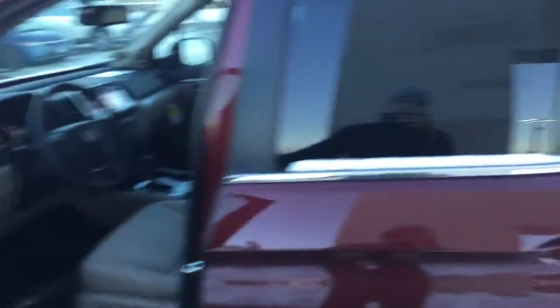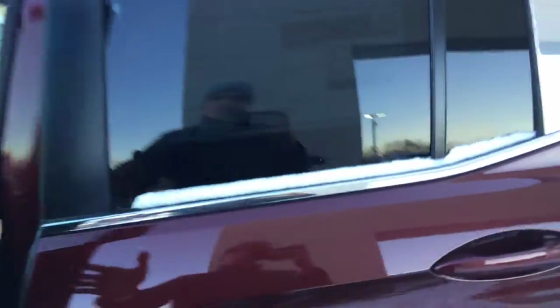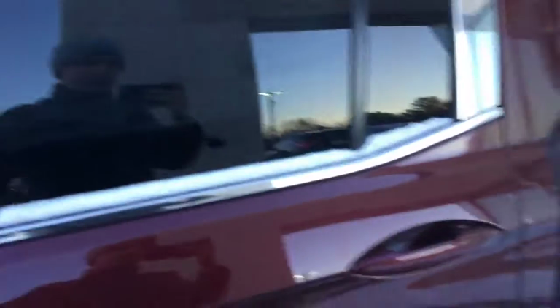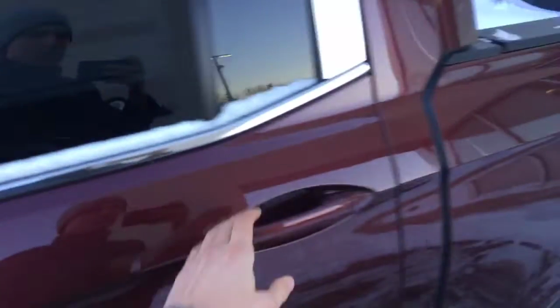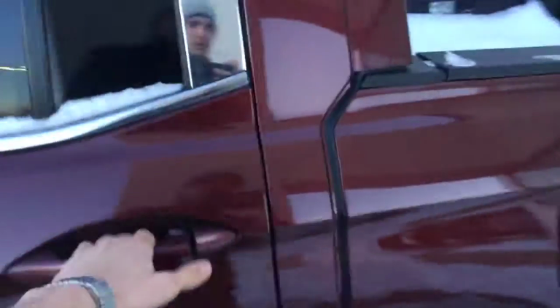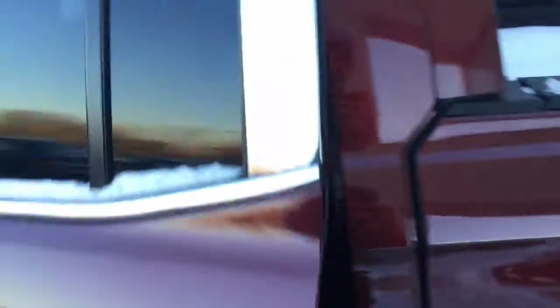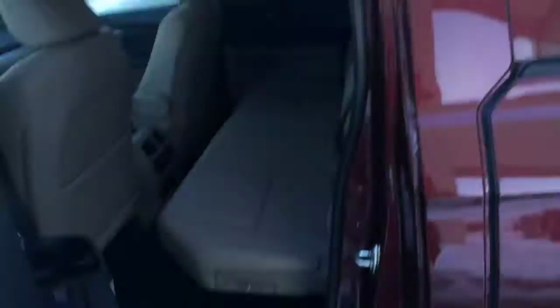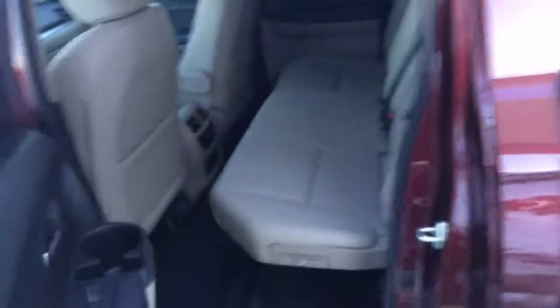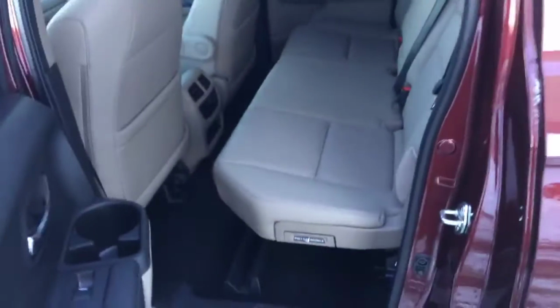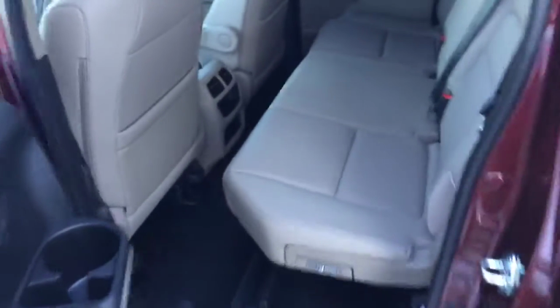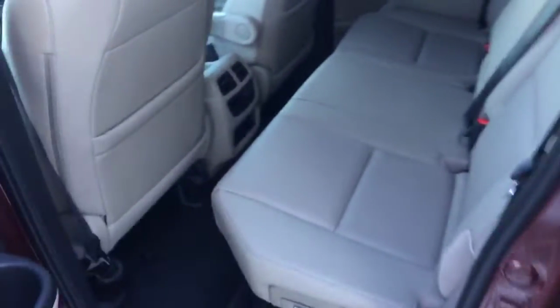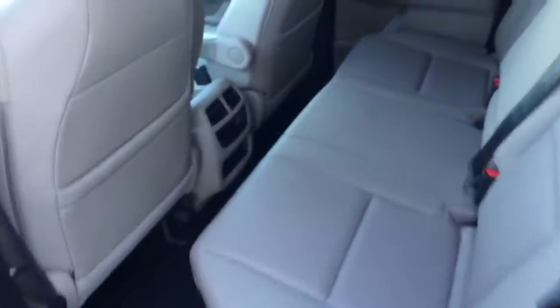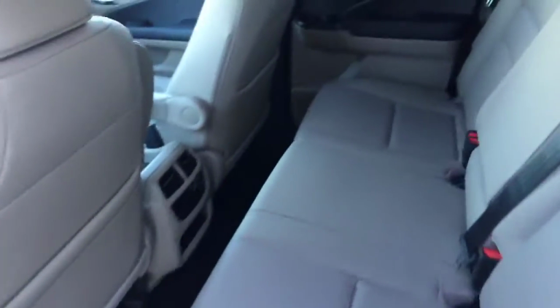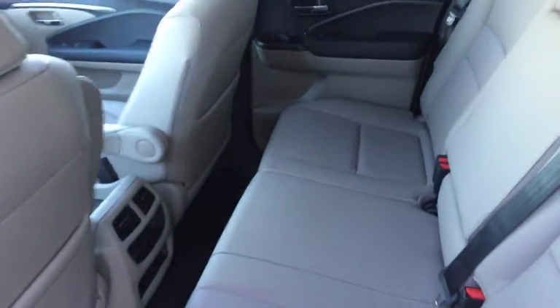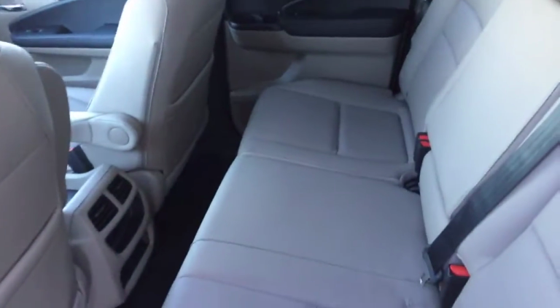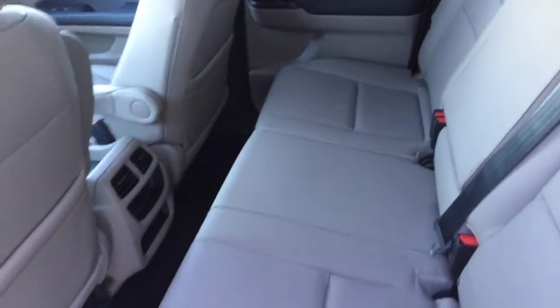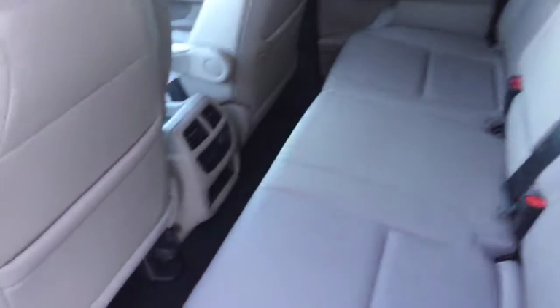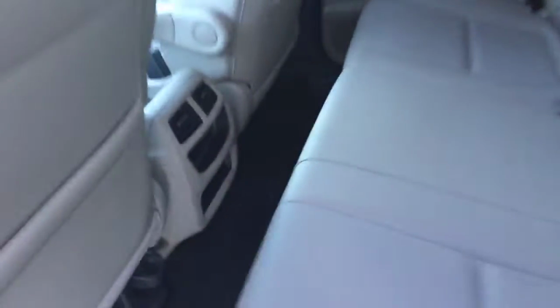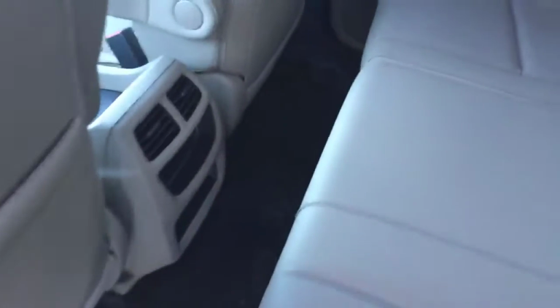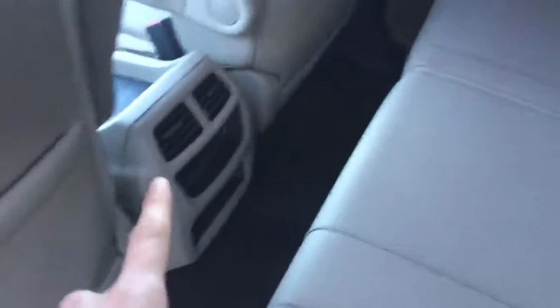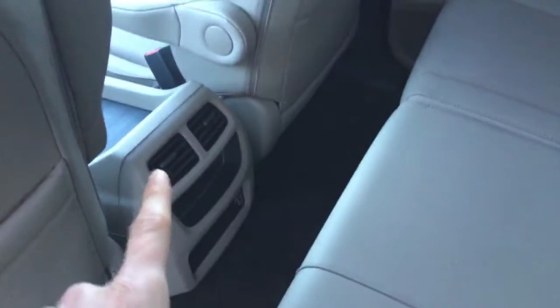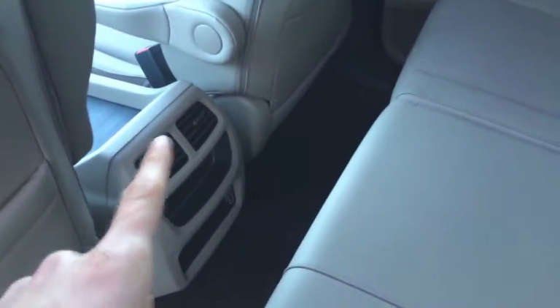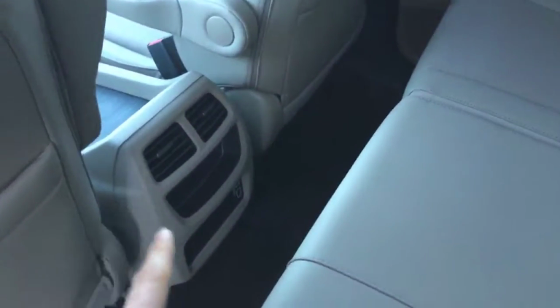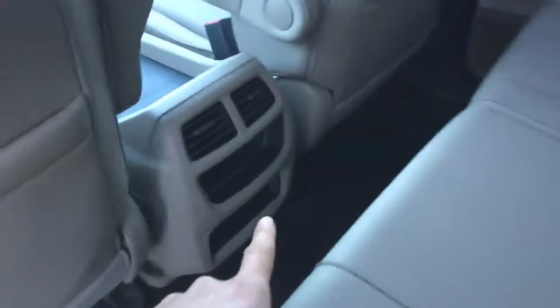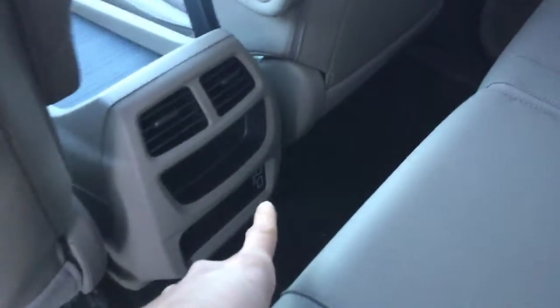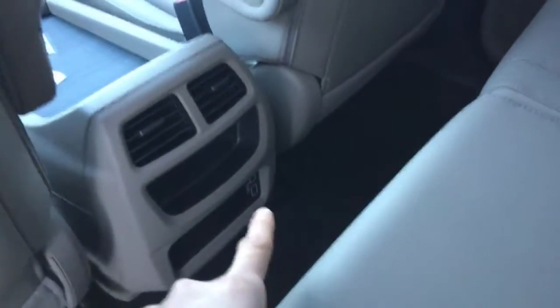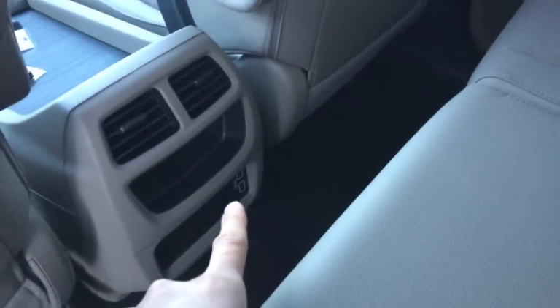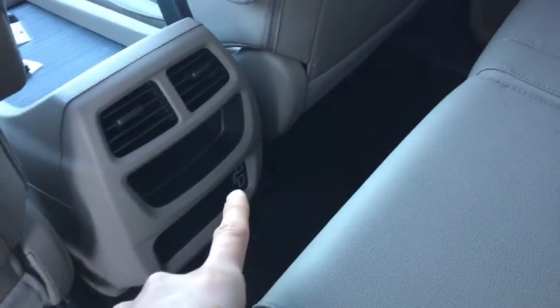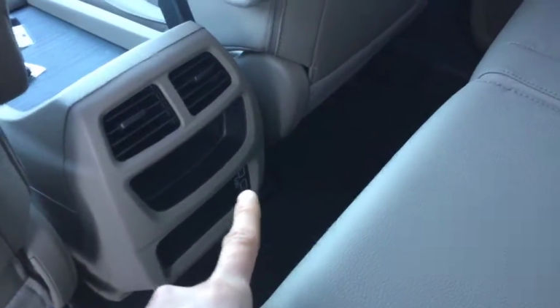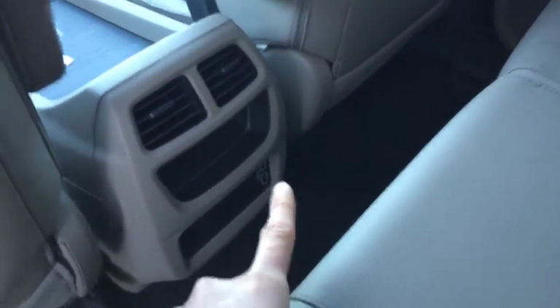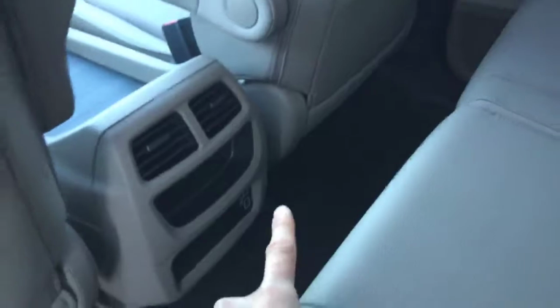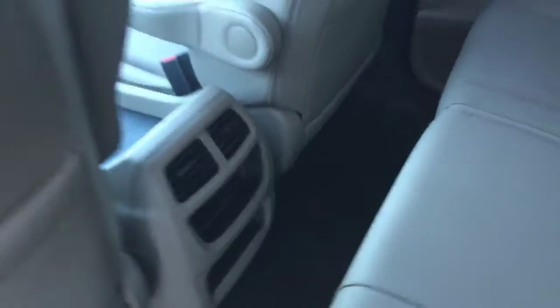Coming around to the back seat — as you can see, there's plenty of room back here. There are vents for AC or heat, and there are also a few charging ports for devices.